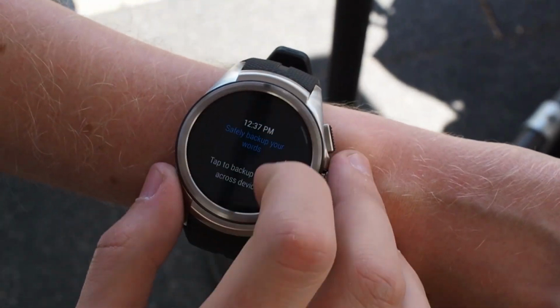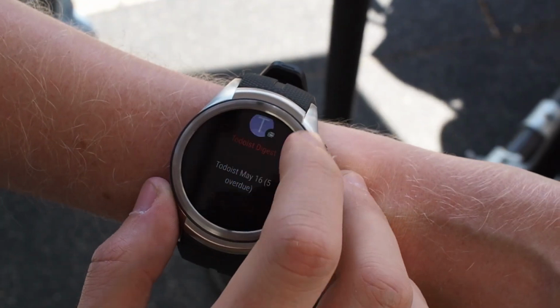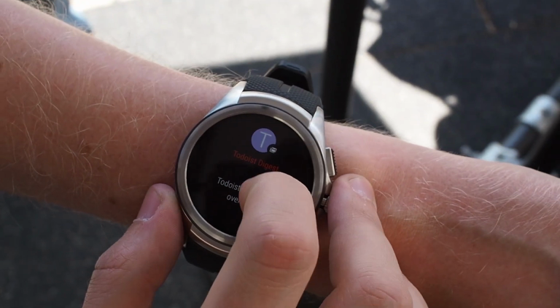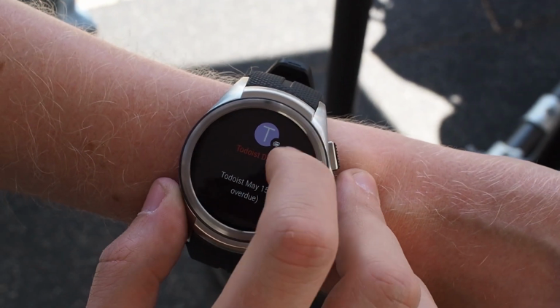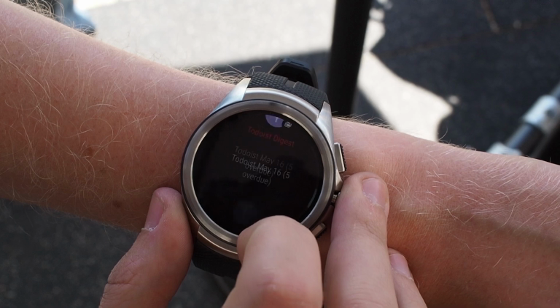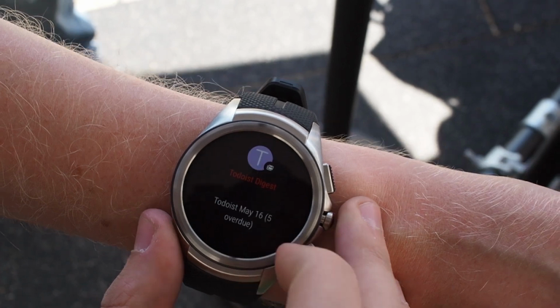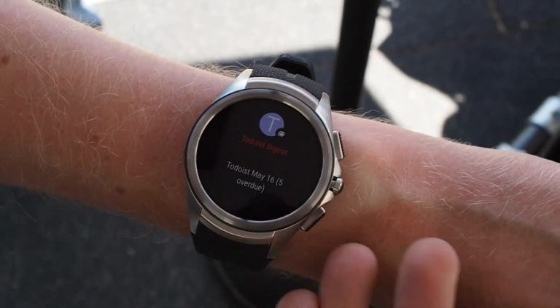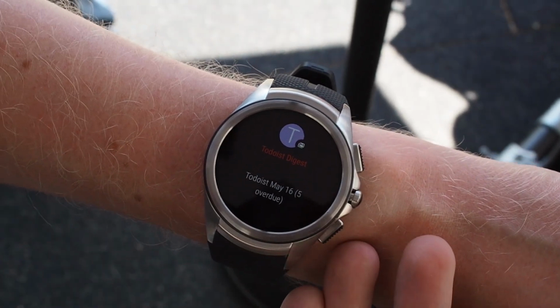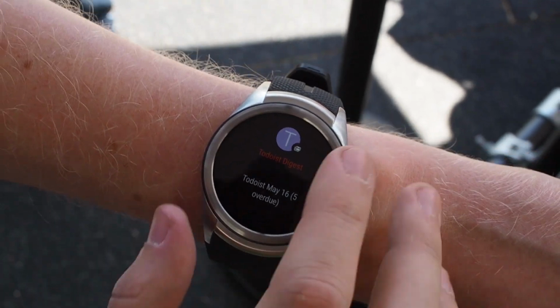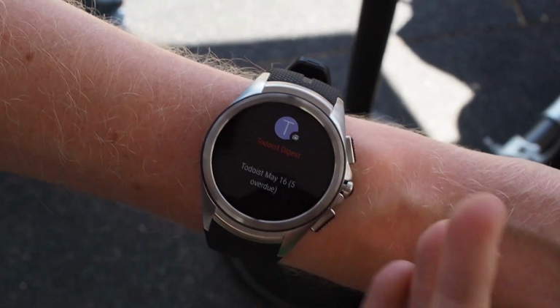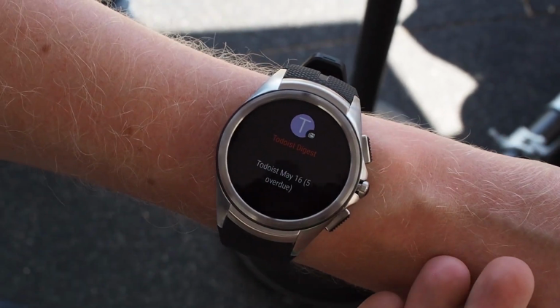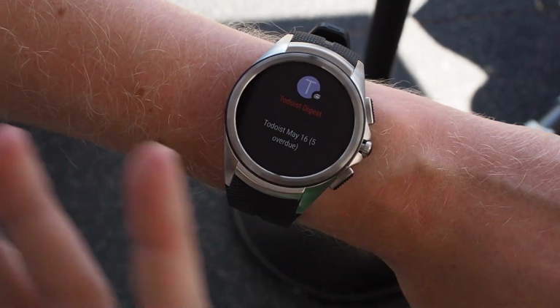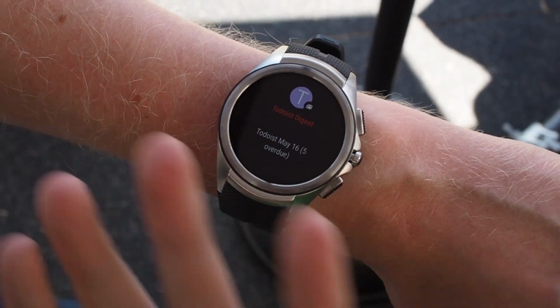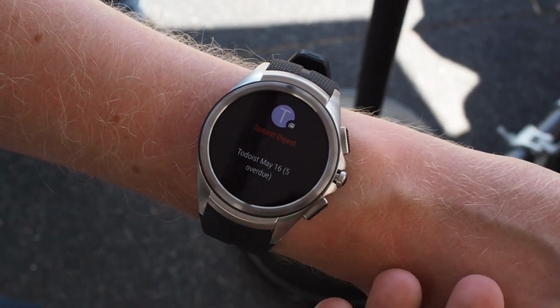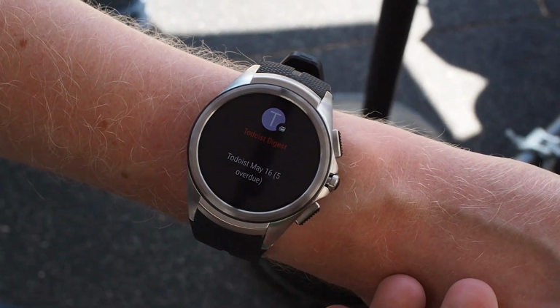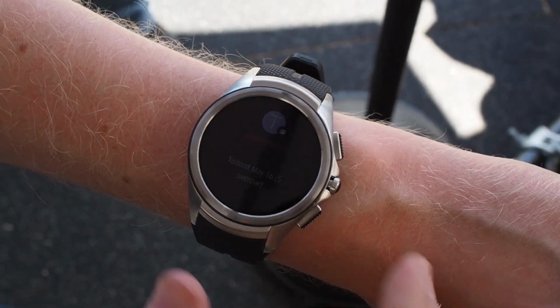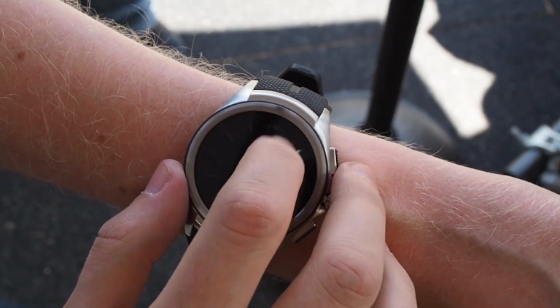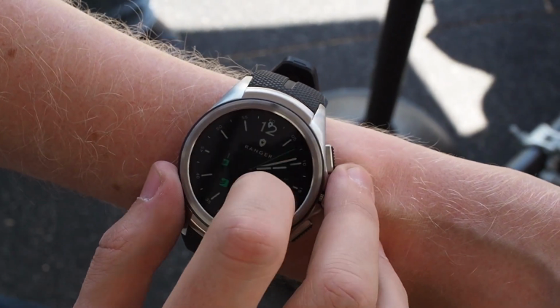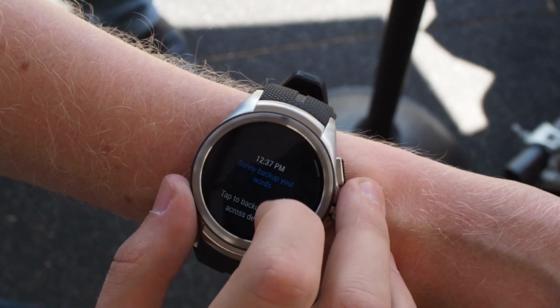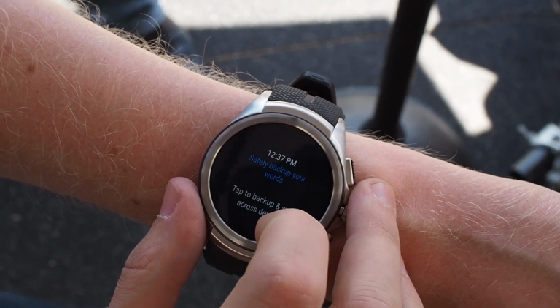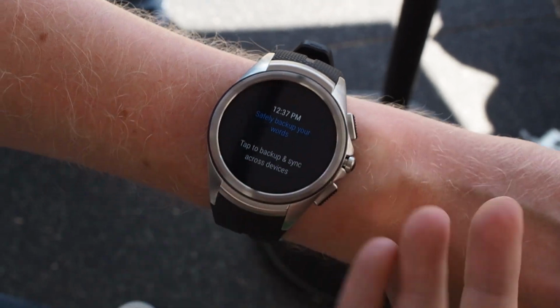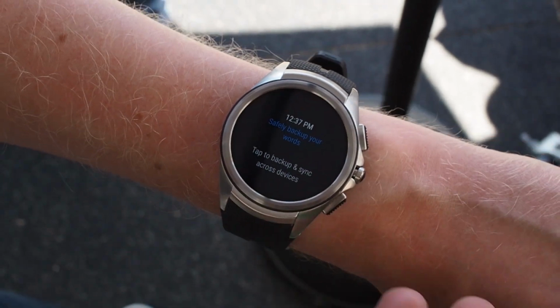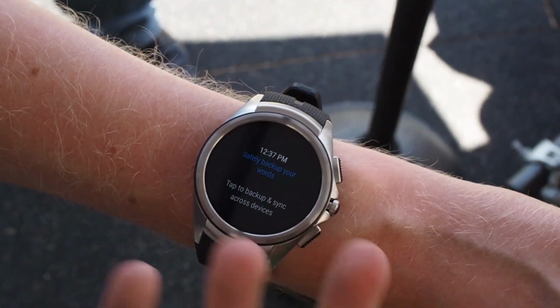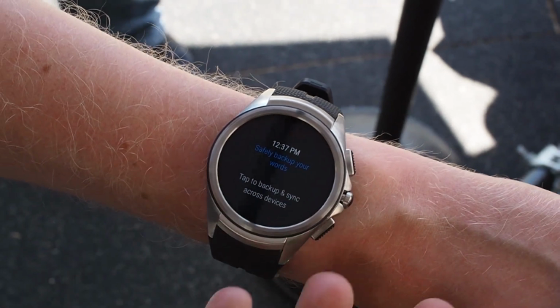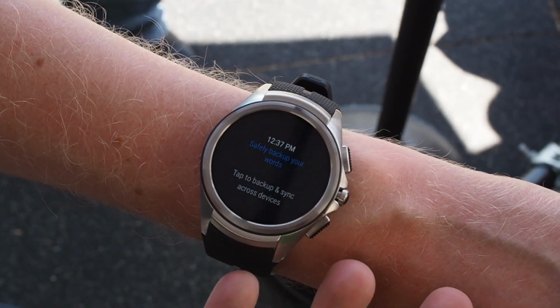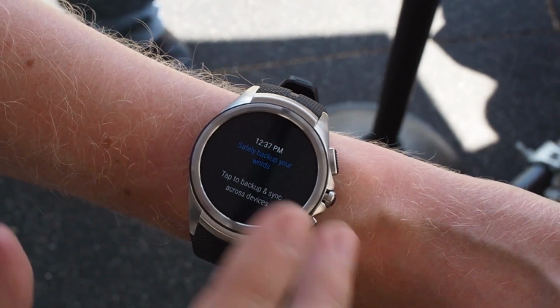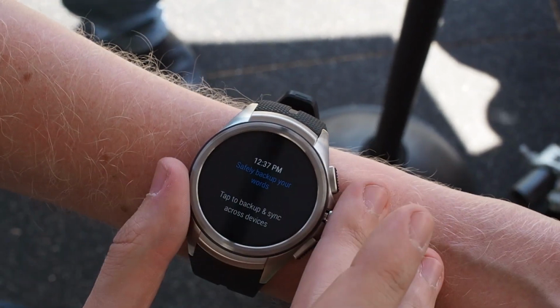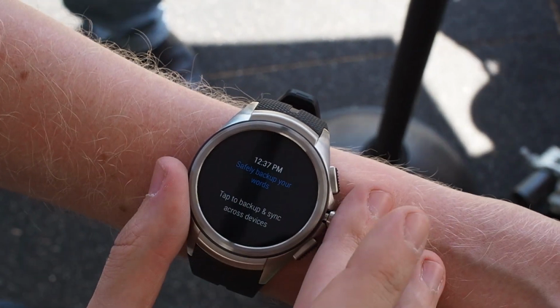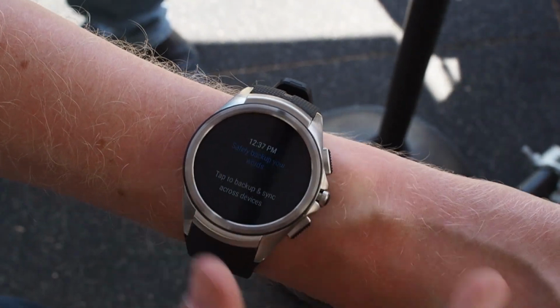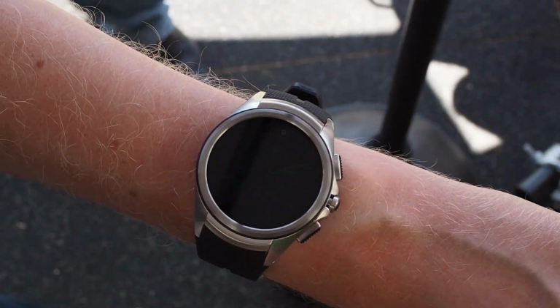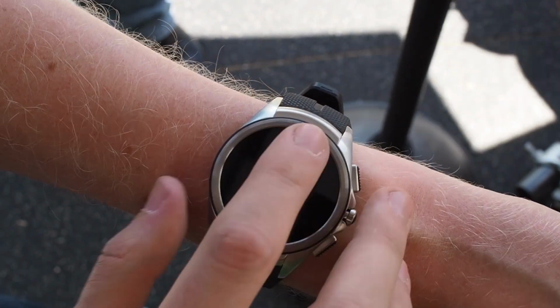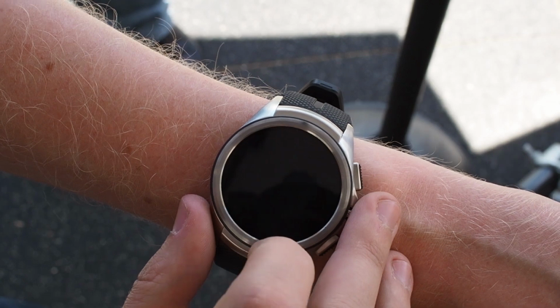We have a new notification scheme here with Material Design for Wear — that's what they're calling this. It's a revised version of notifications on Wear, looking a lot more fitted to the circular design of the watch compared to the old square layout.